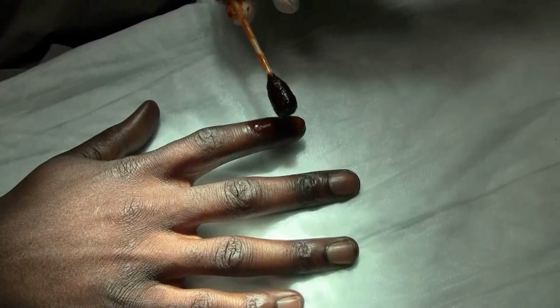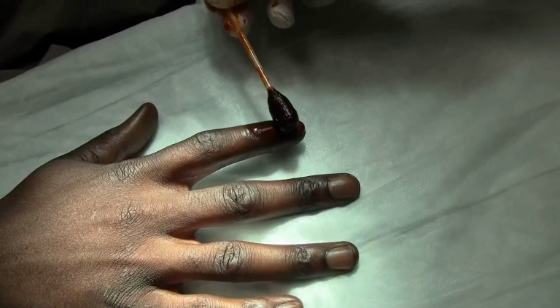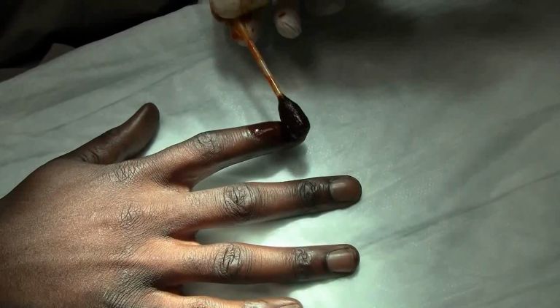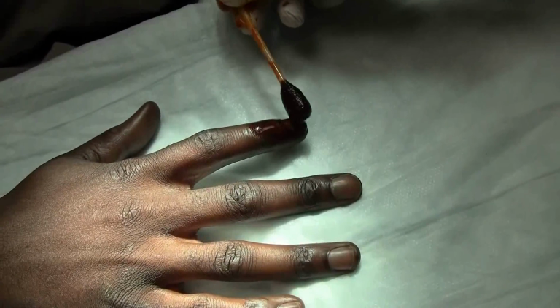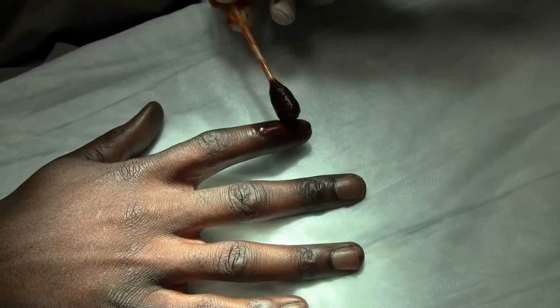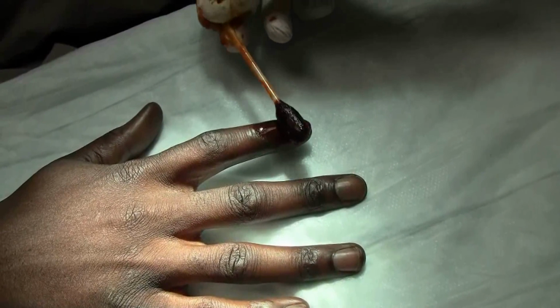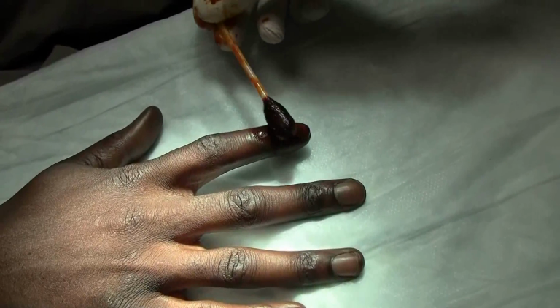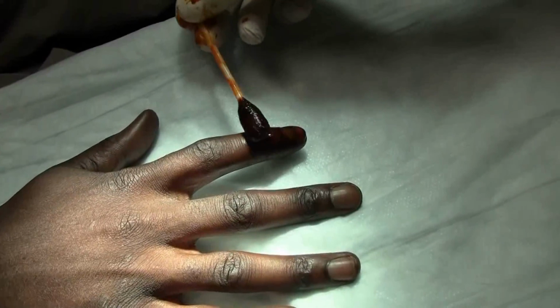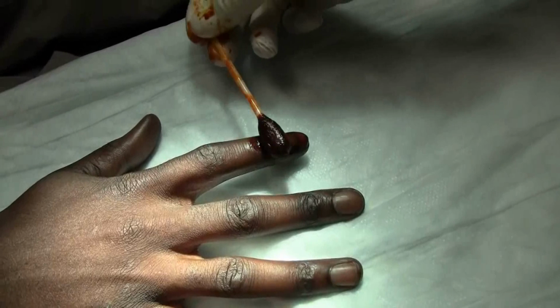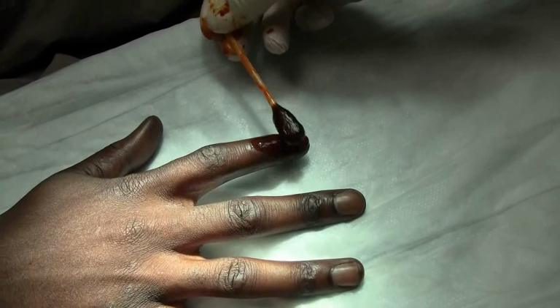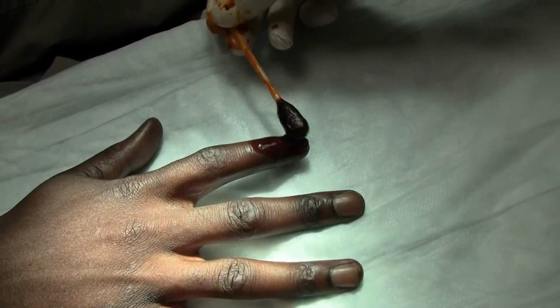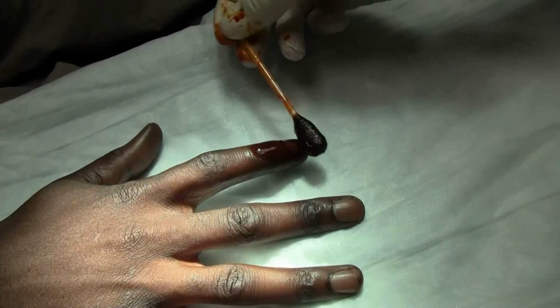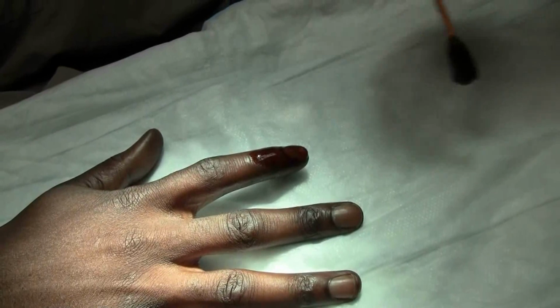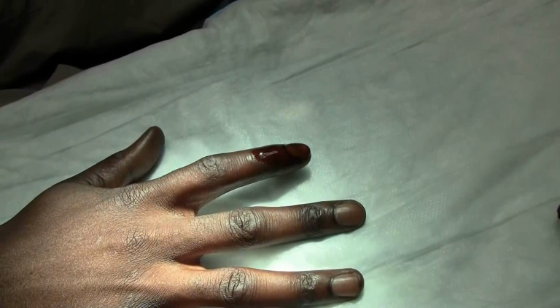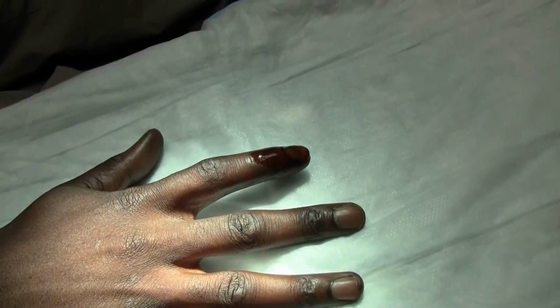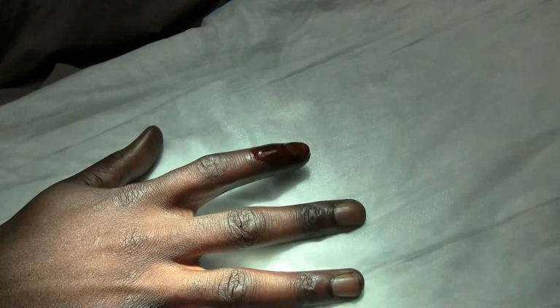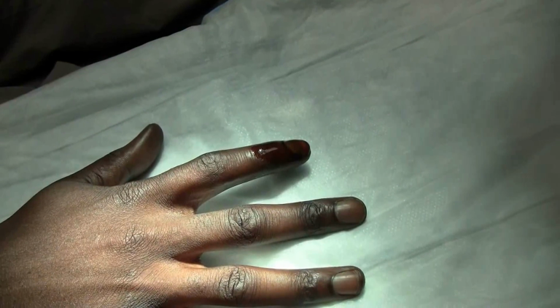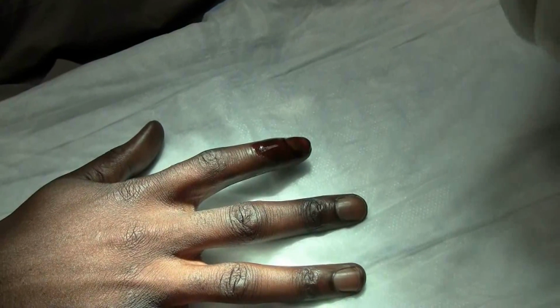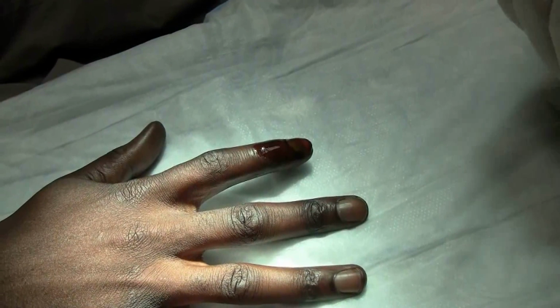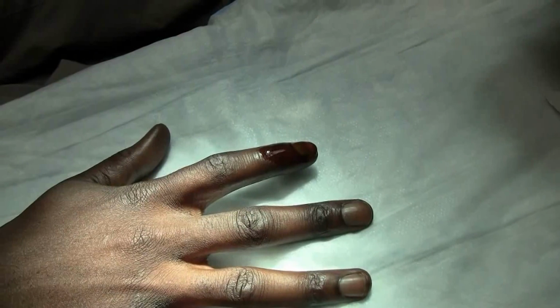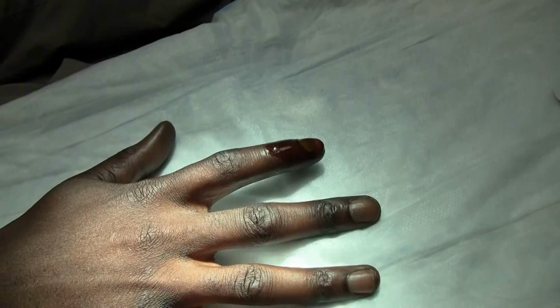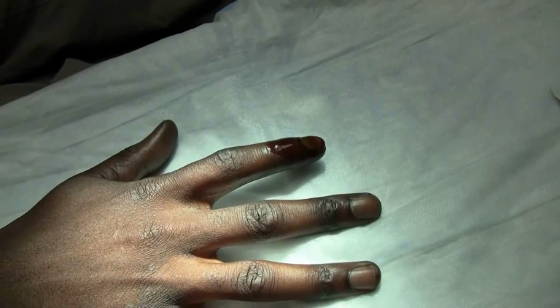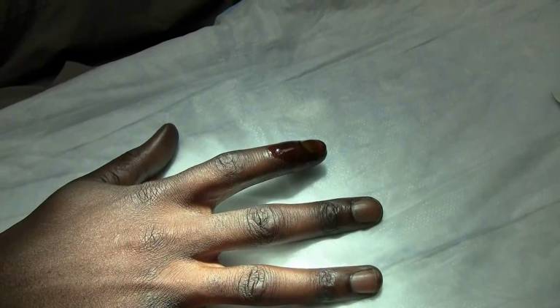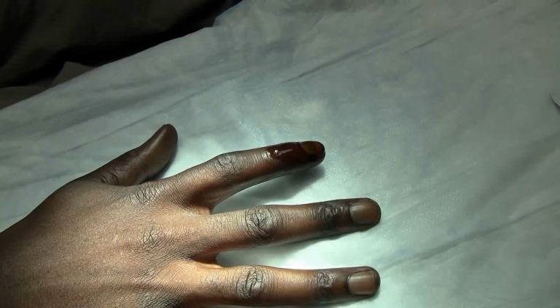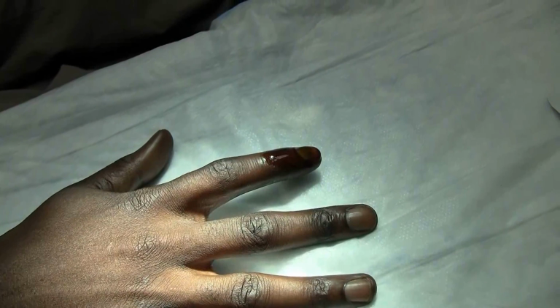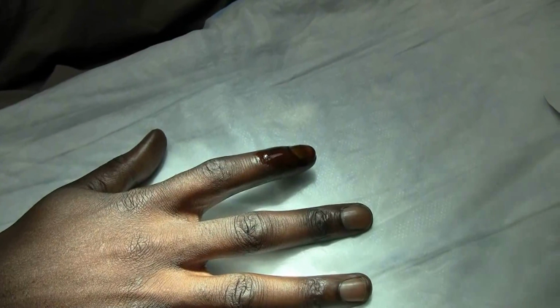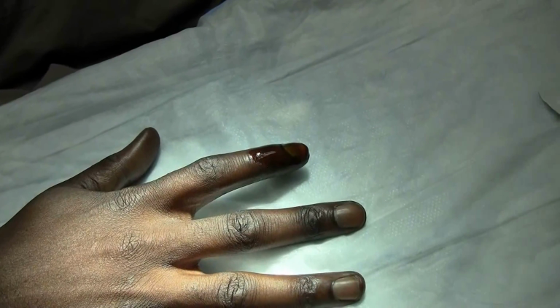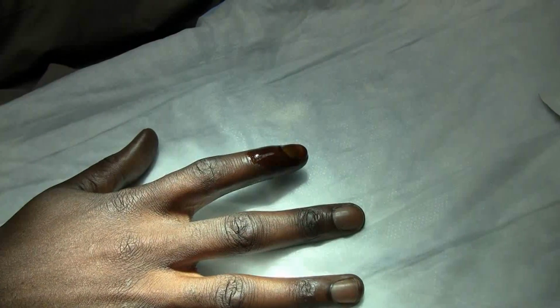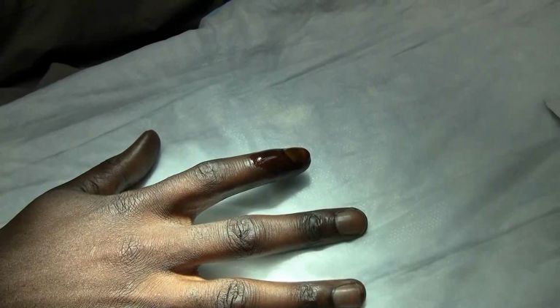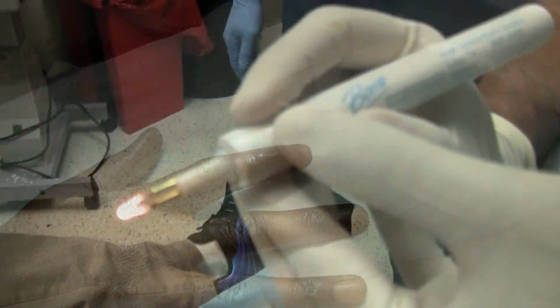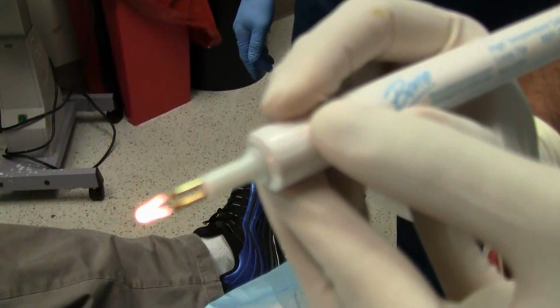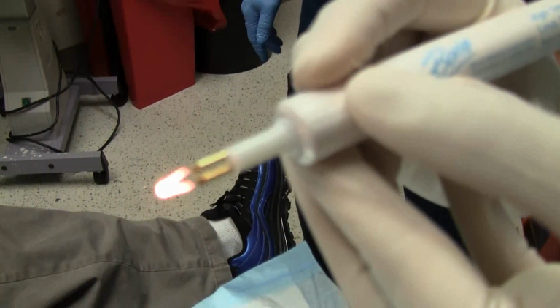Dr. Adrian Amin is going to be doing a procedure here. Dr. Amin, you want to tell us what you'll be doing? So we're going to be draining a subungual hematoma here on the second digit on the gentleman's right hand. And we're going to be using the Bodhi to do that today.